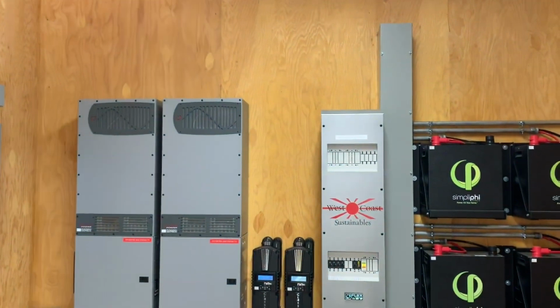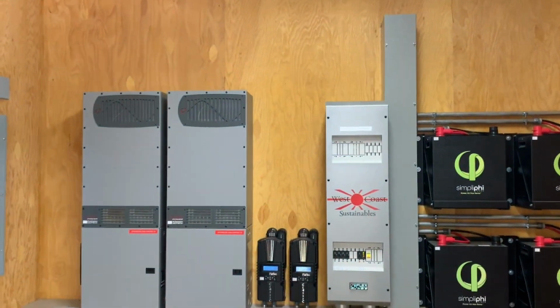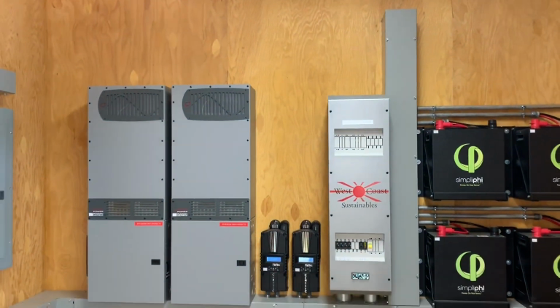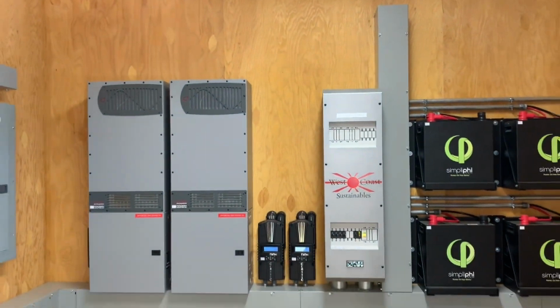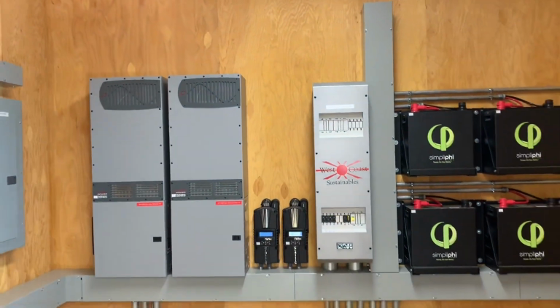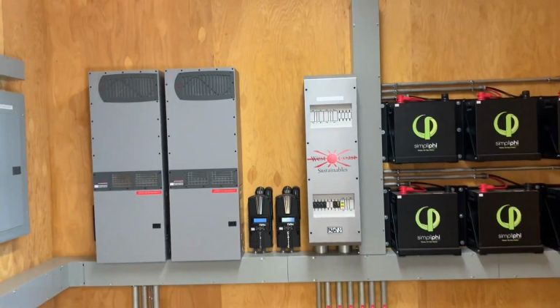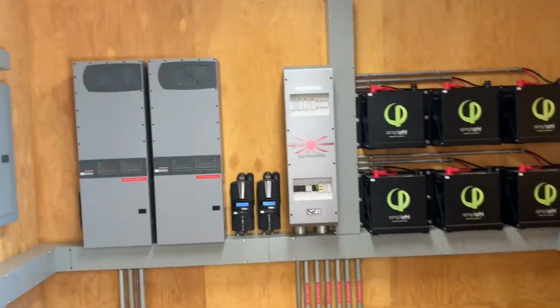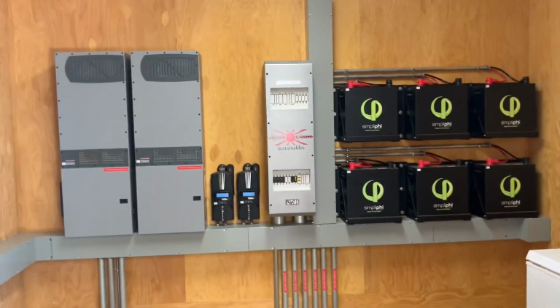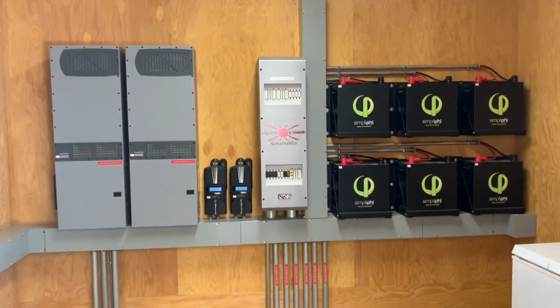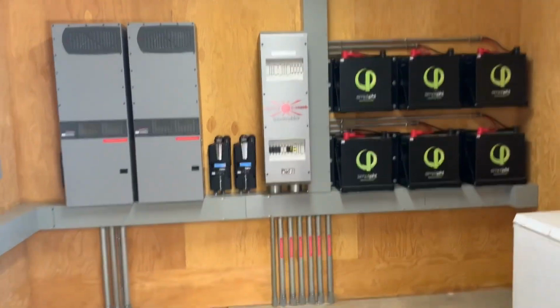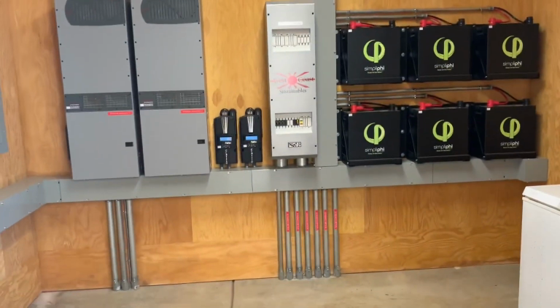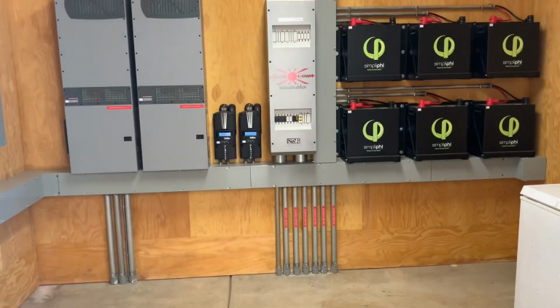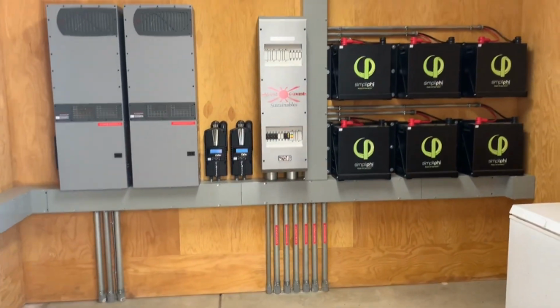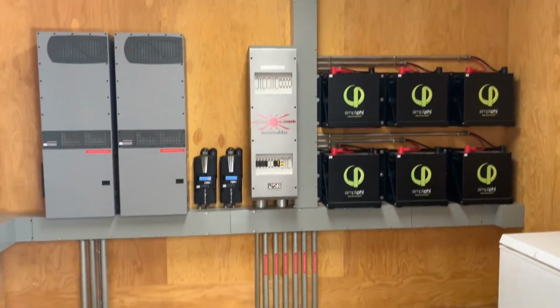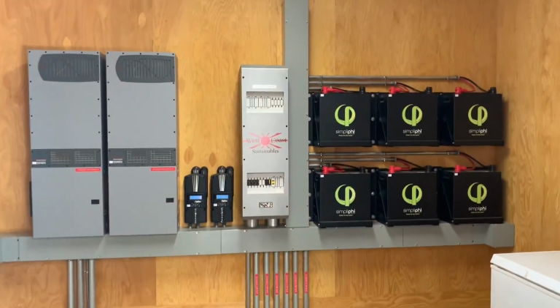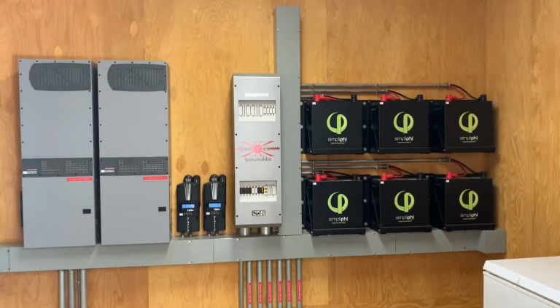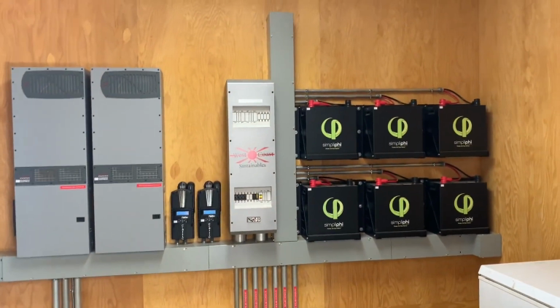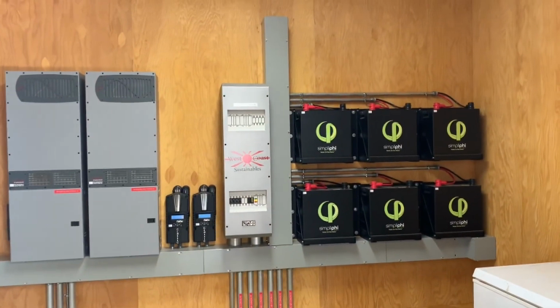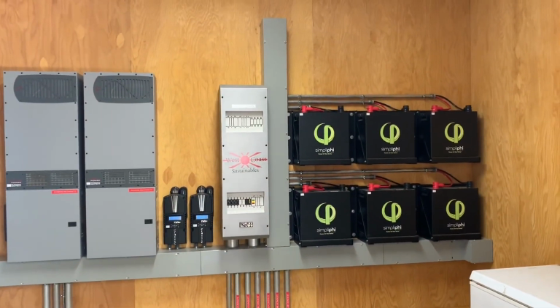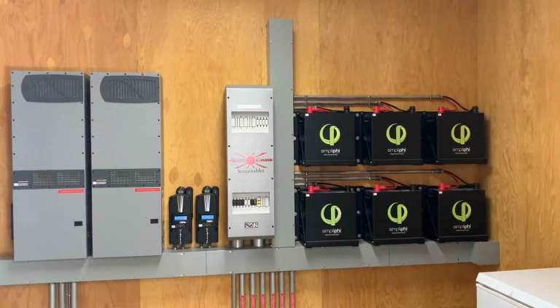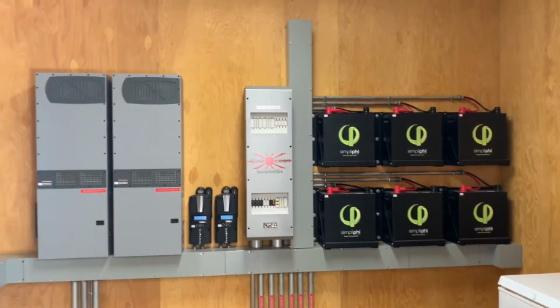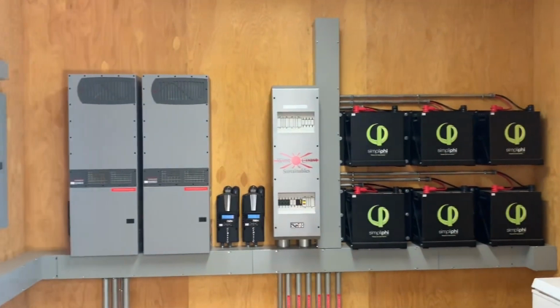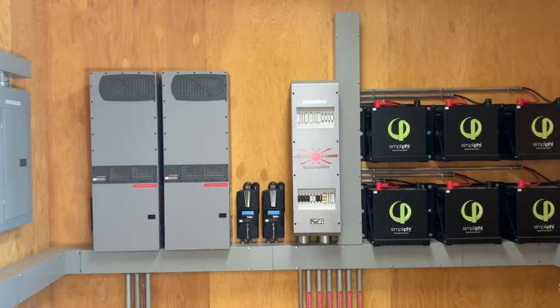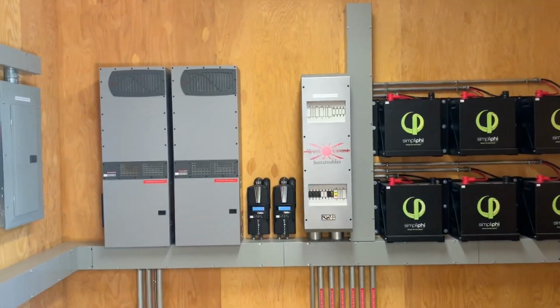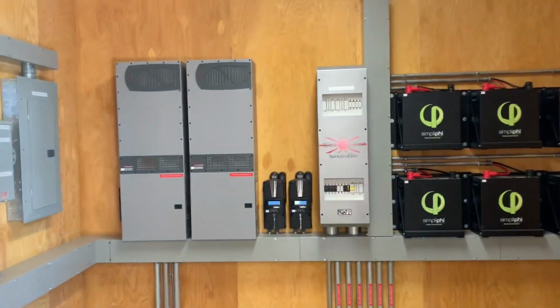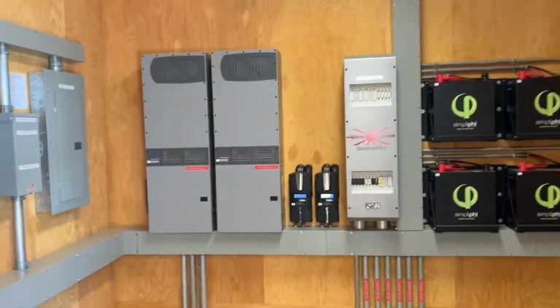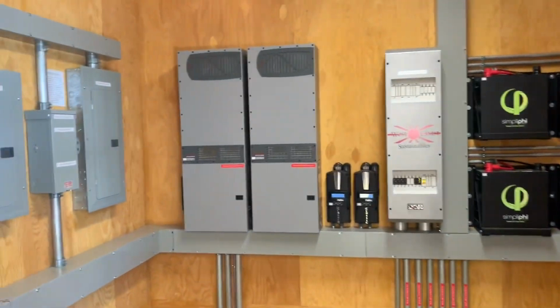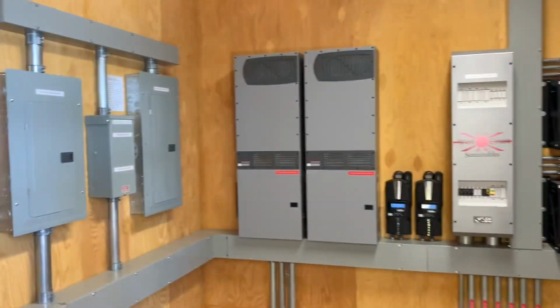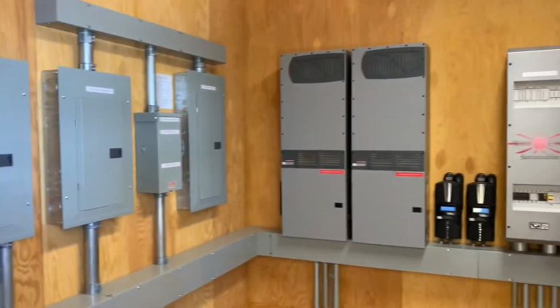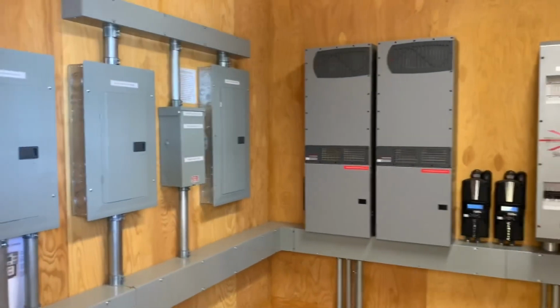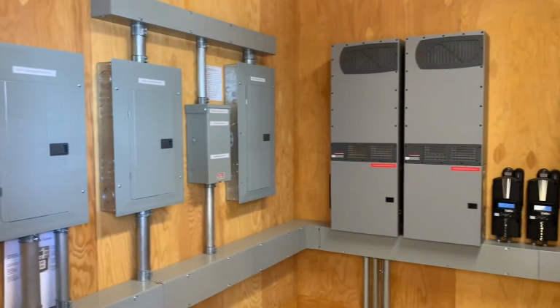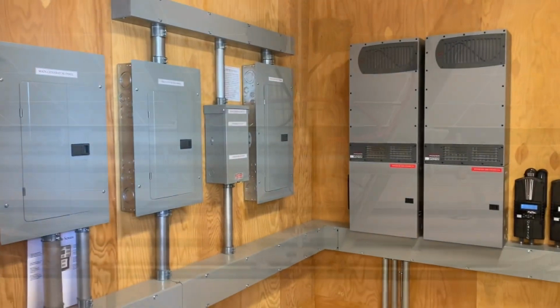That was kind of the plan all along. I love when power rooms are done and they look amazing. Maybe I'll come back and give you guys a better overview with the mics when I'm completely done.